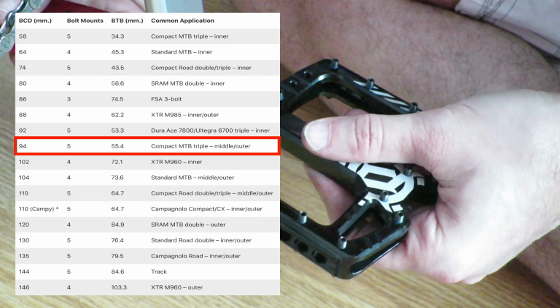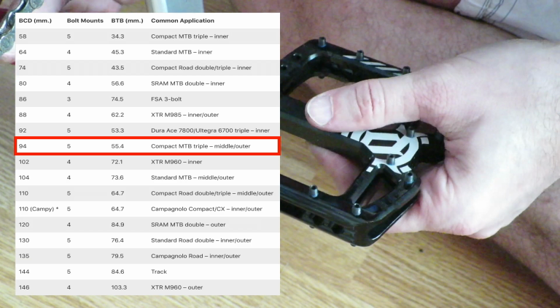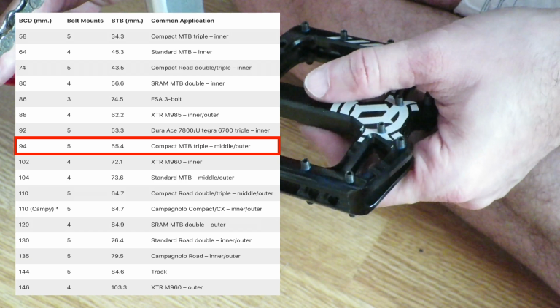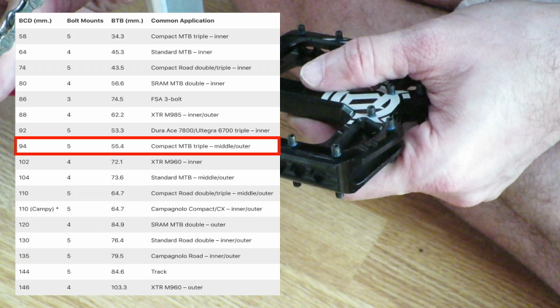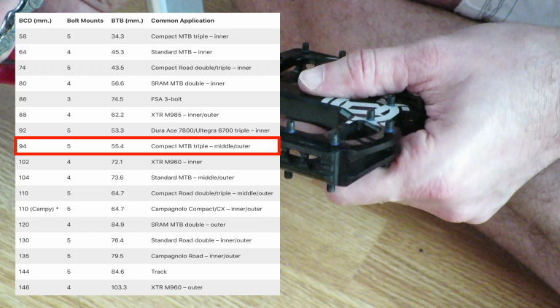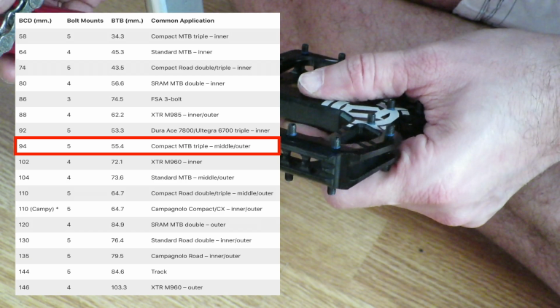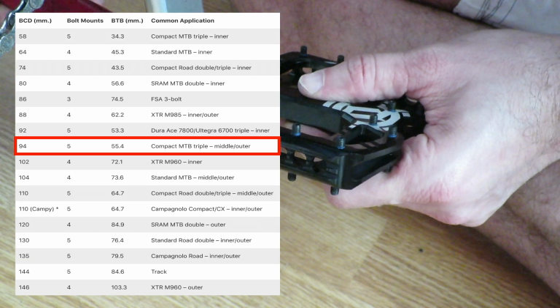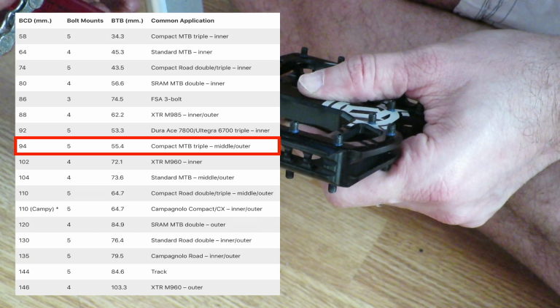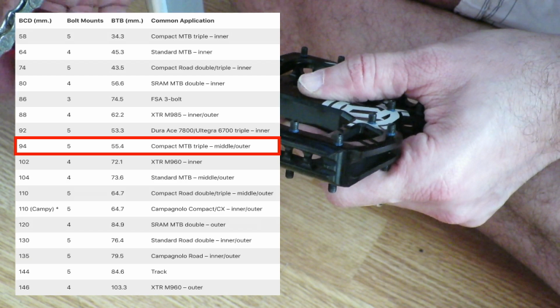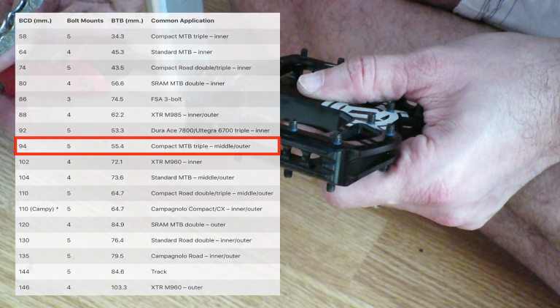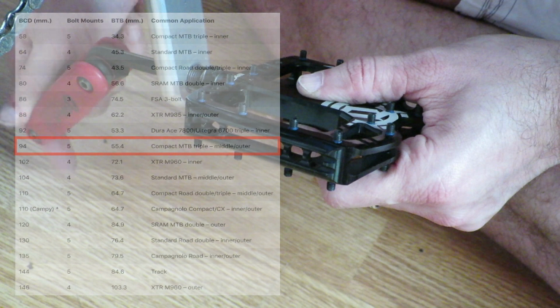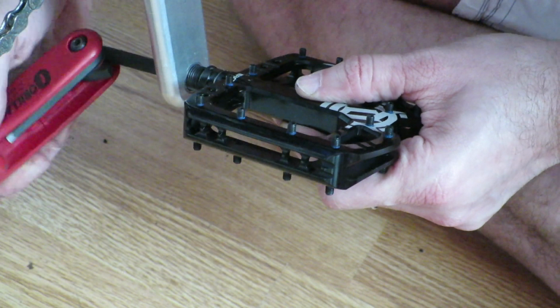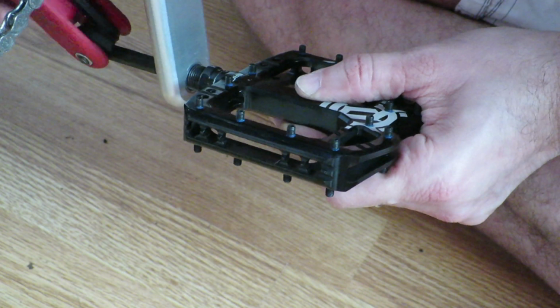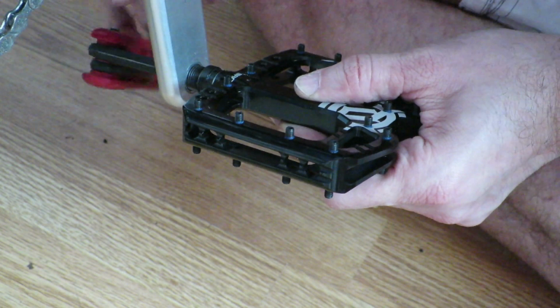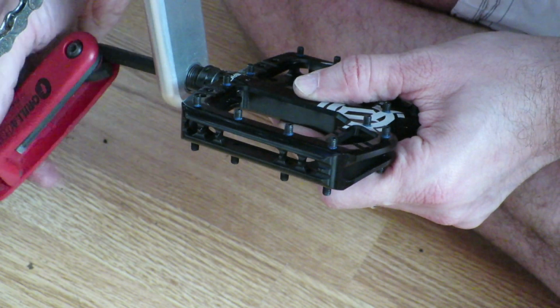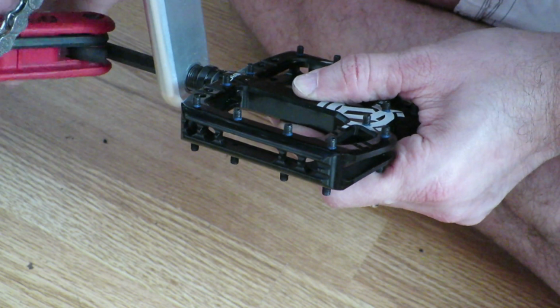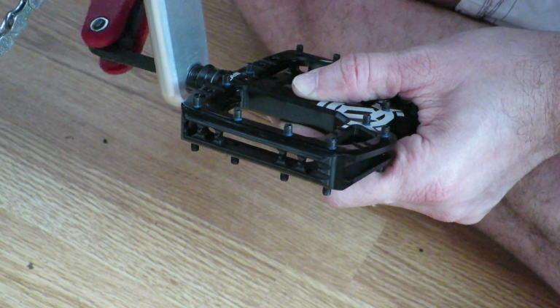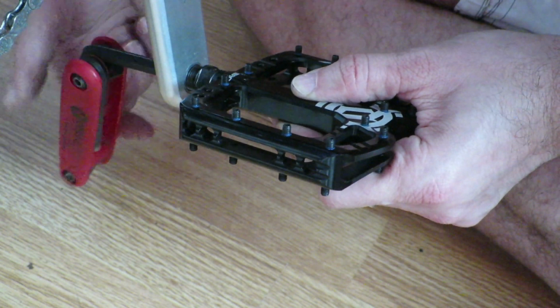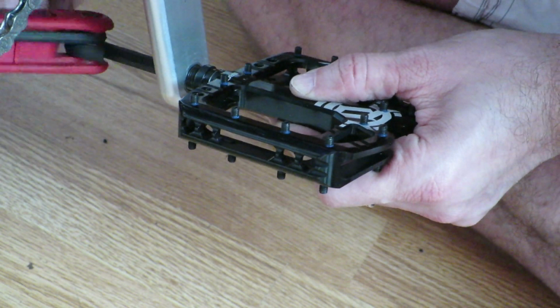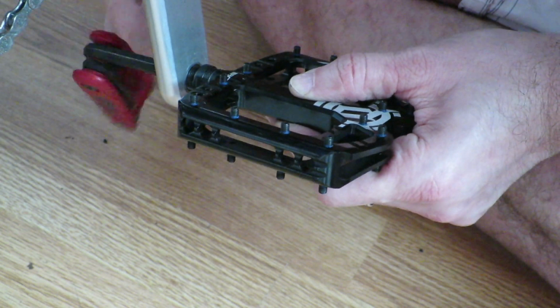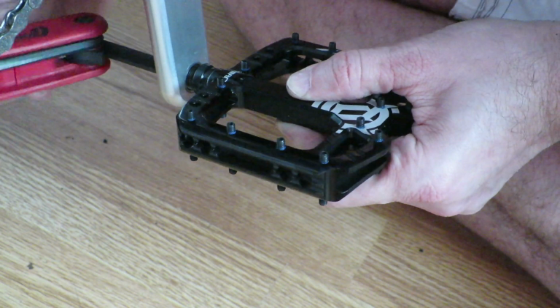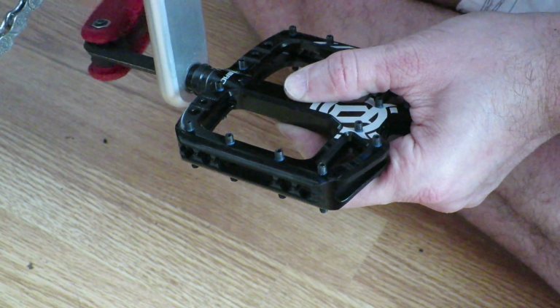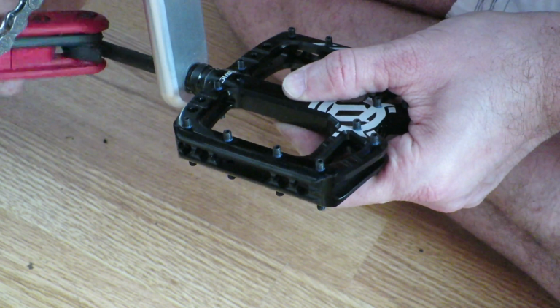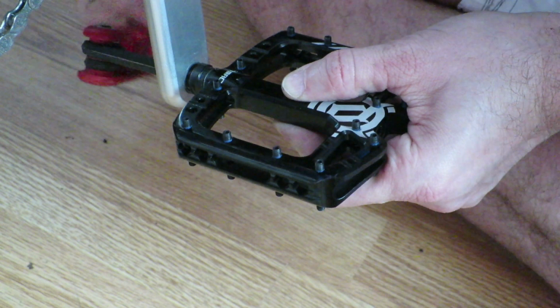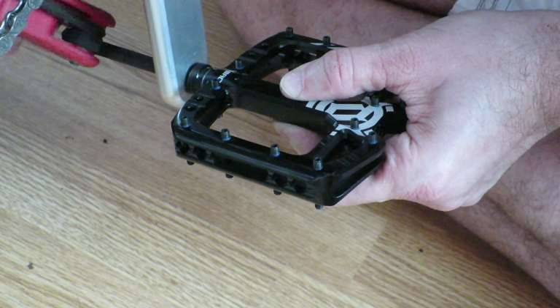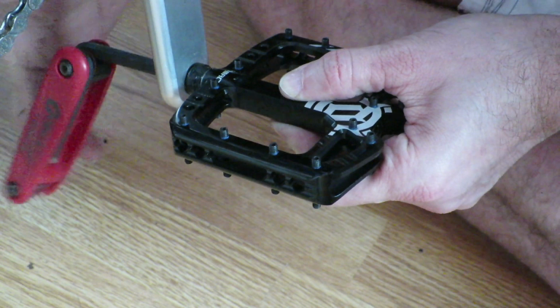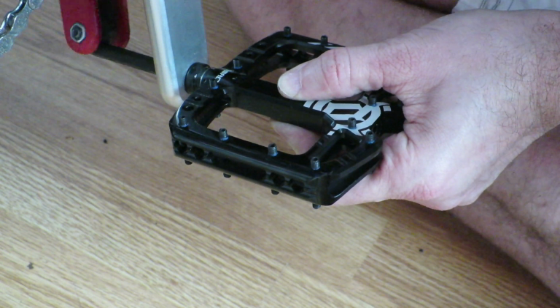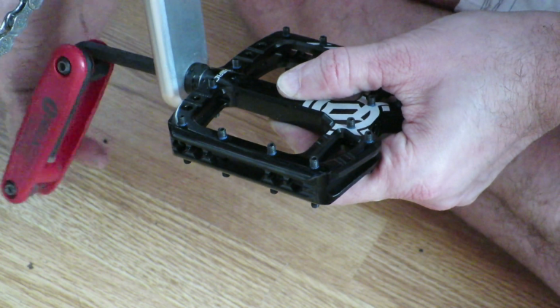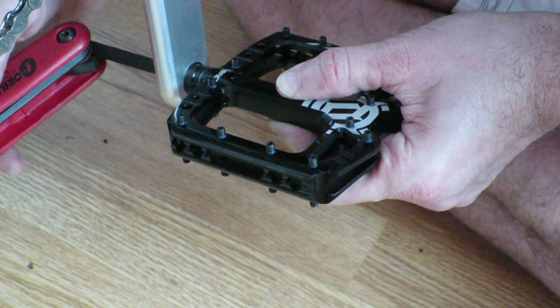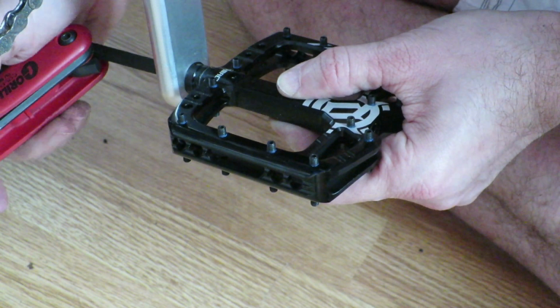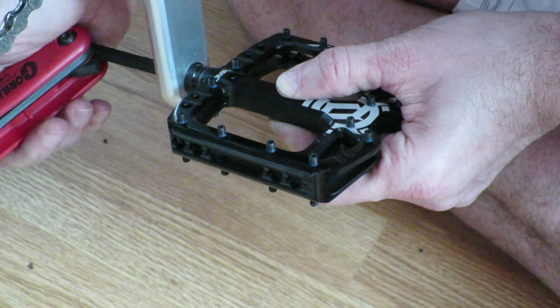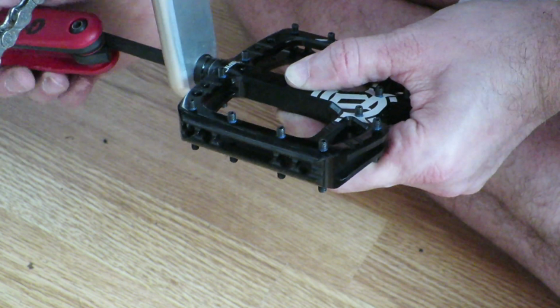So that's how you determine what type of chainring will be compatible with your crankset. I hope you liked watching the video, and I hope I can welcome you again for the next one. Bye for now.